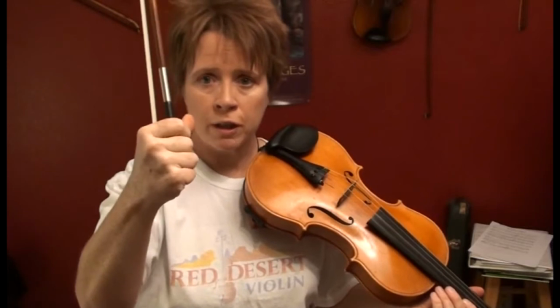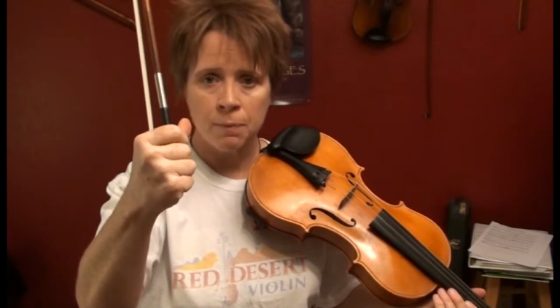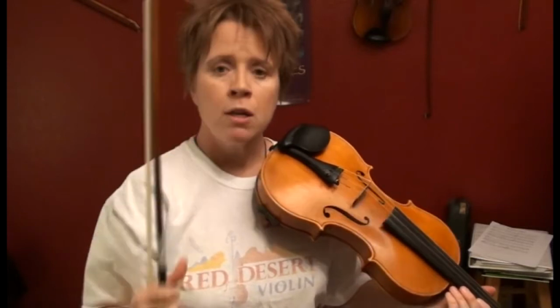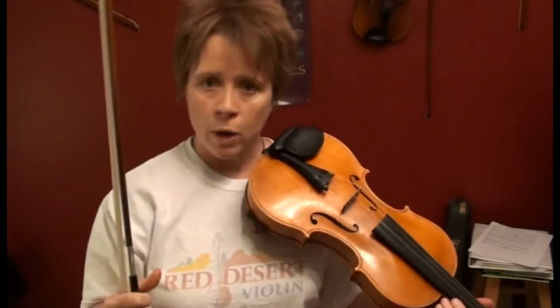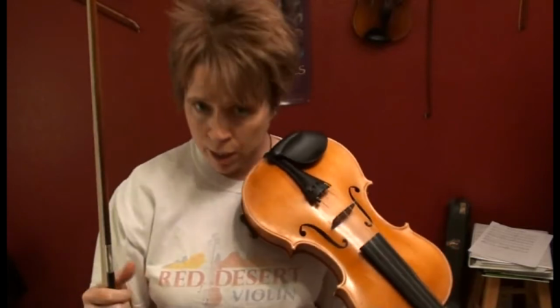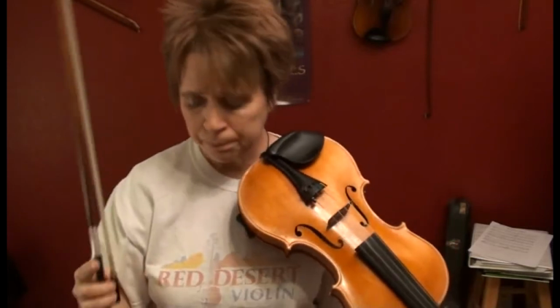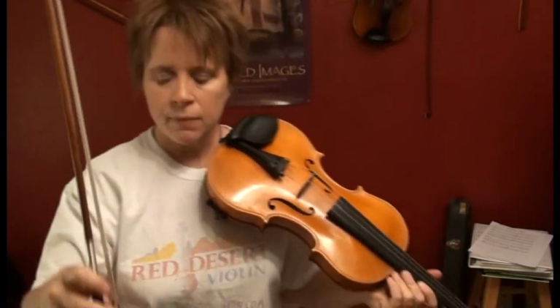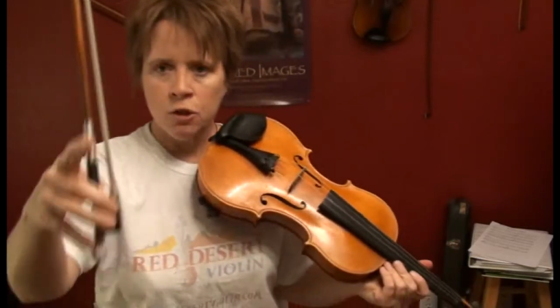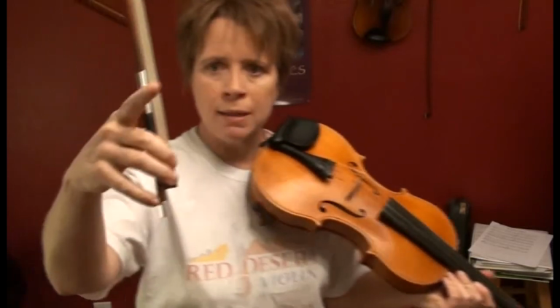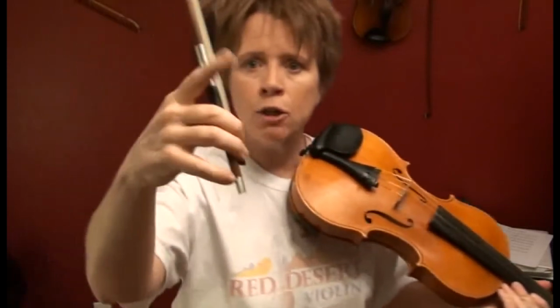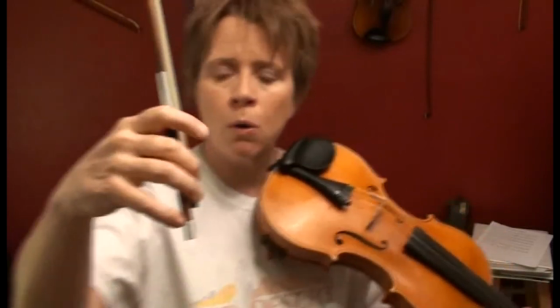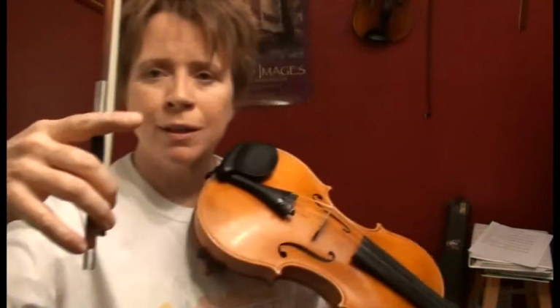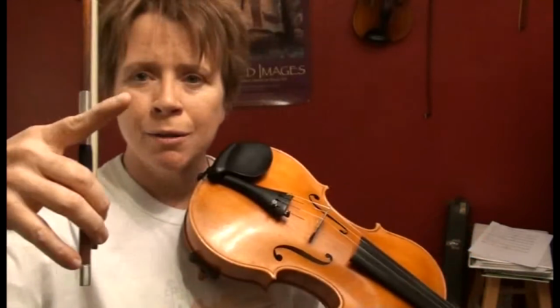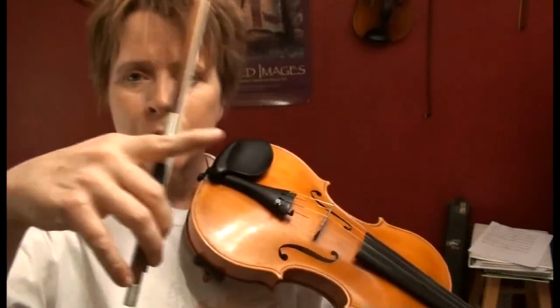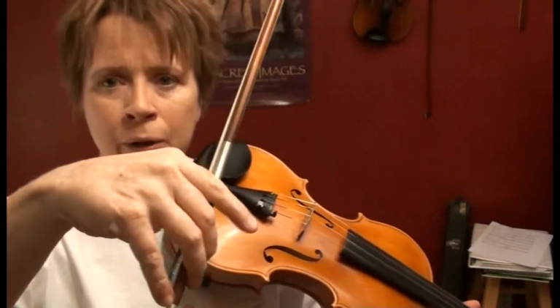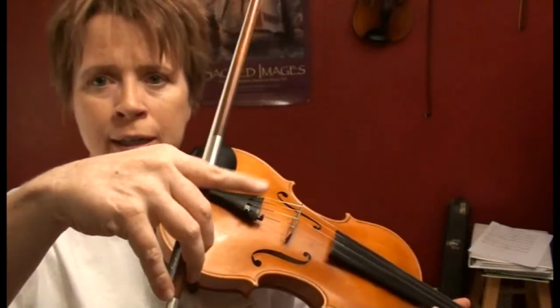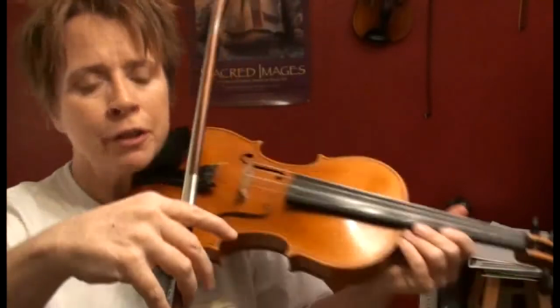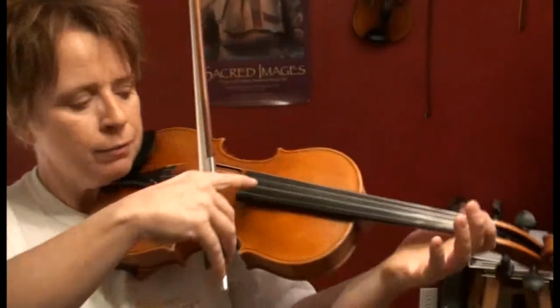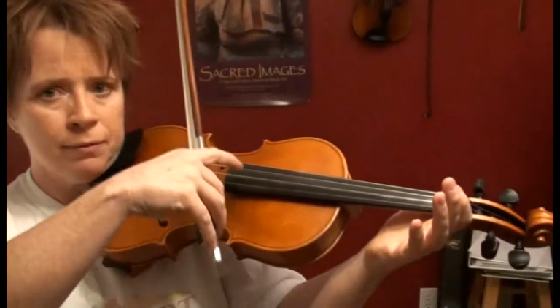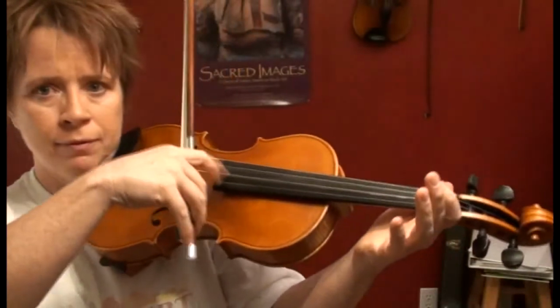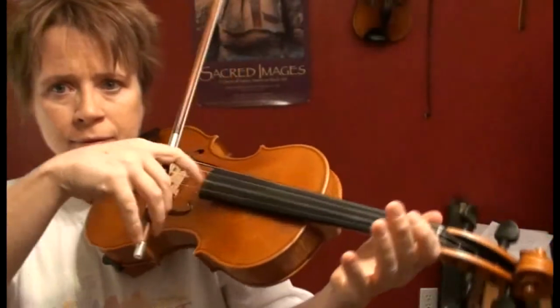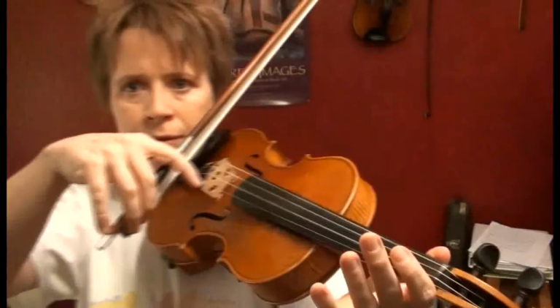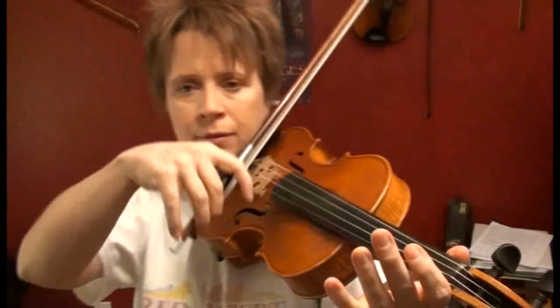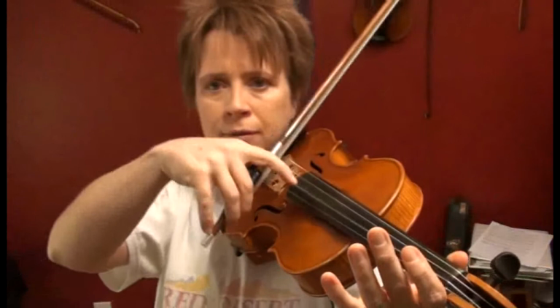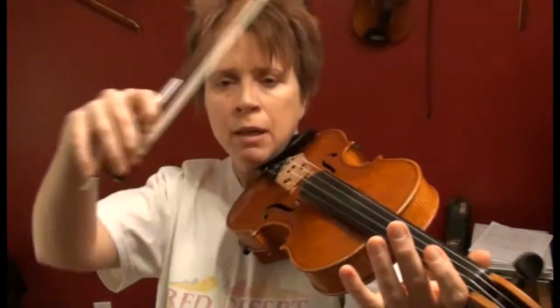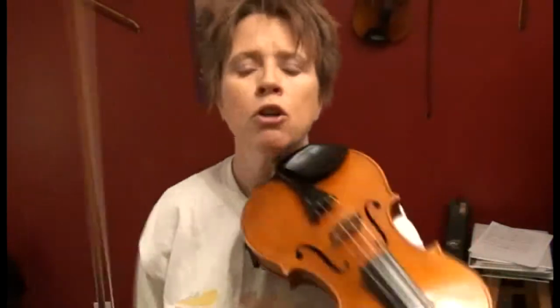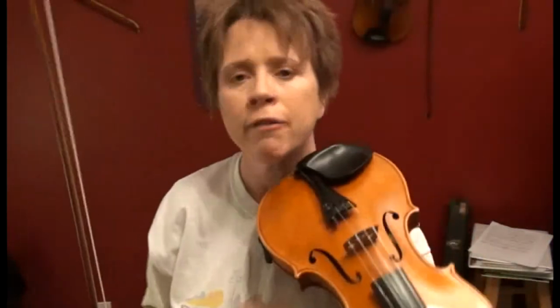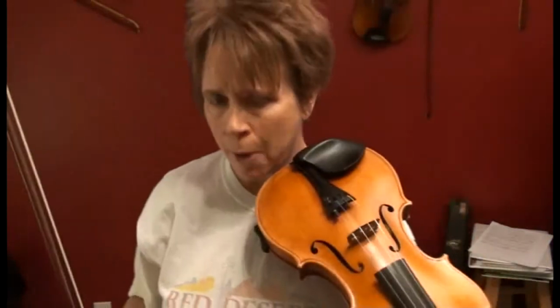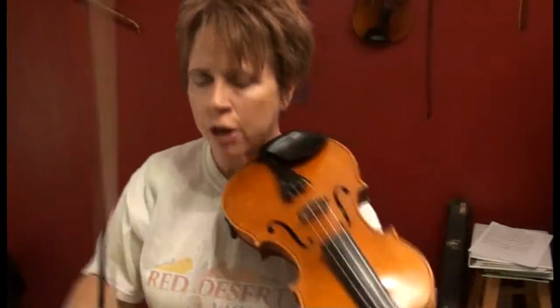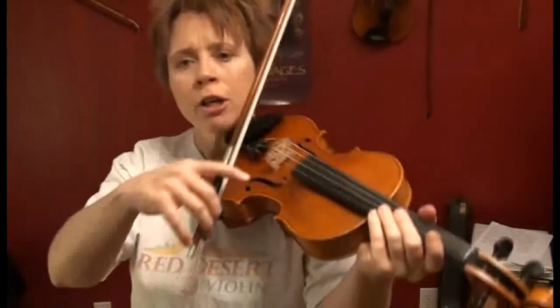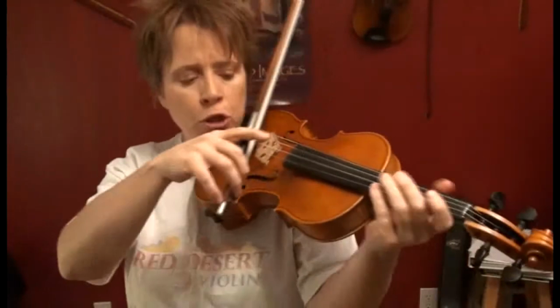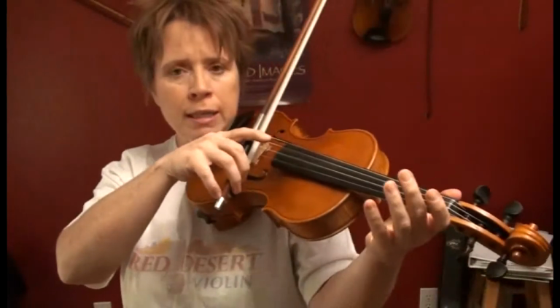When you don't have time, you maintain your bow hold but allow your index finger to pluck. You don't have your thumb anchored, but you can easily do it this way.